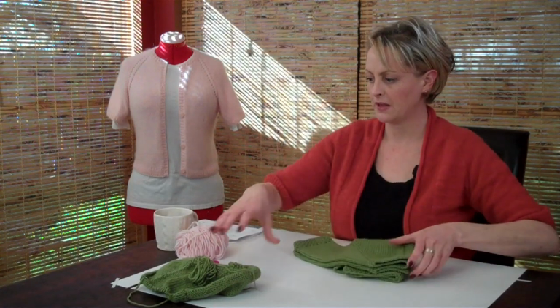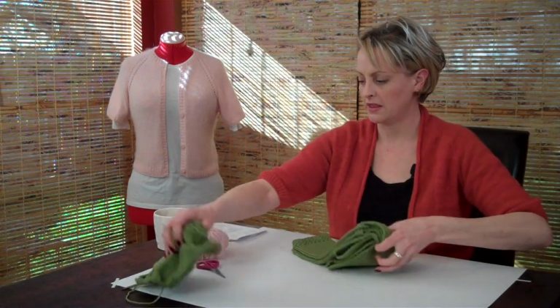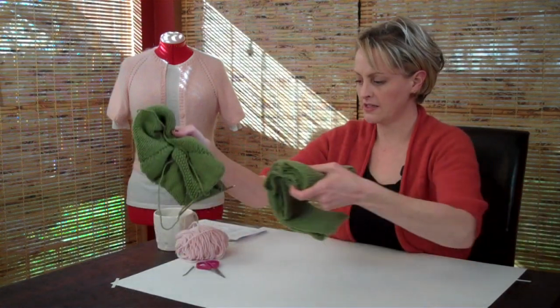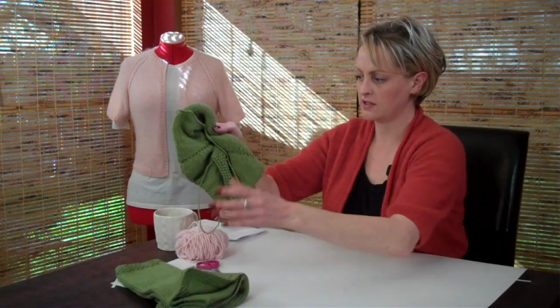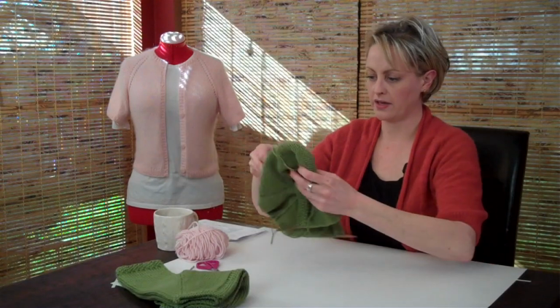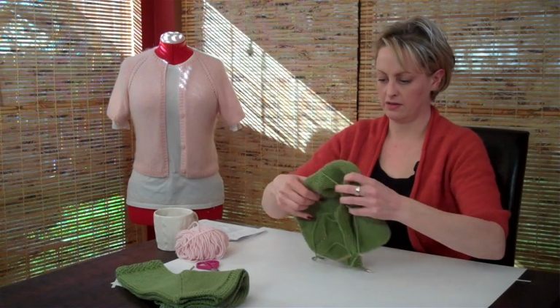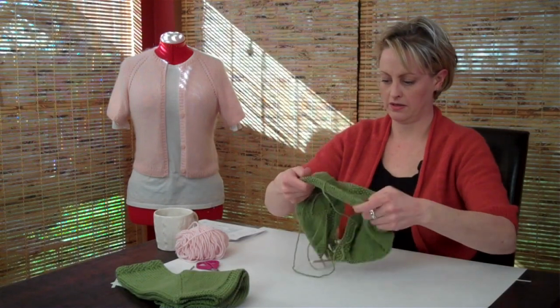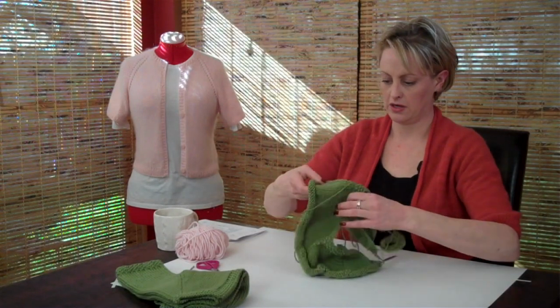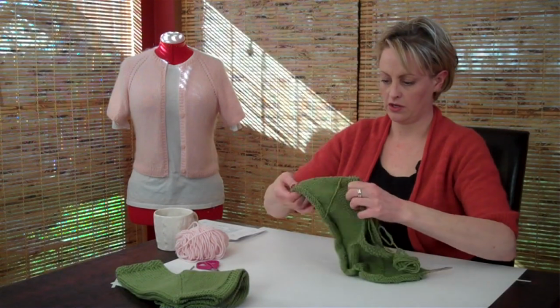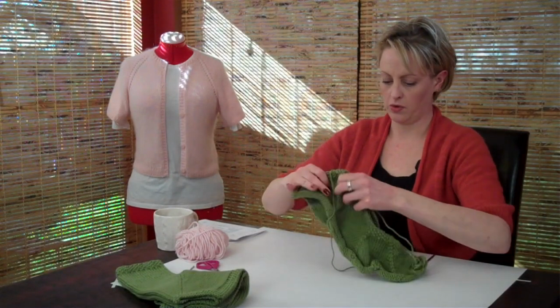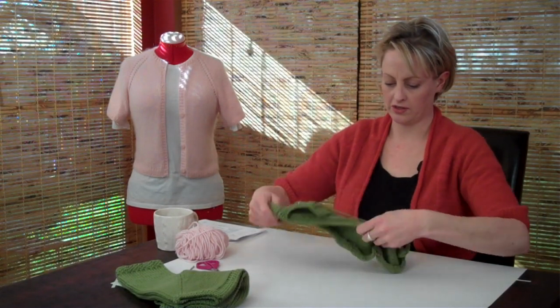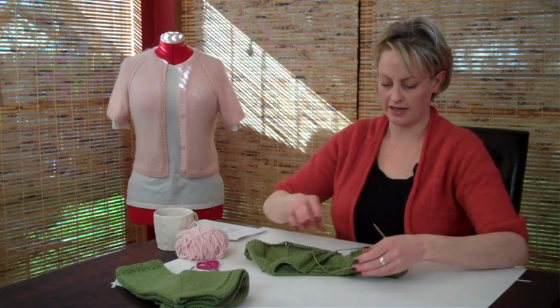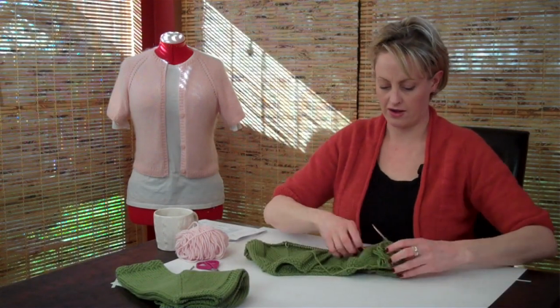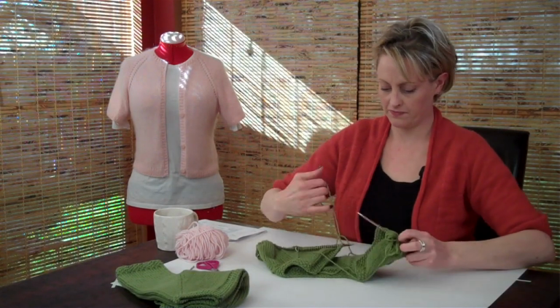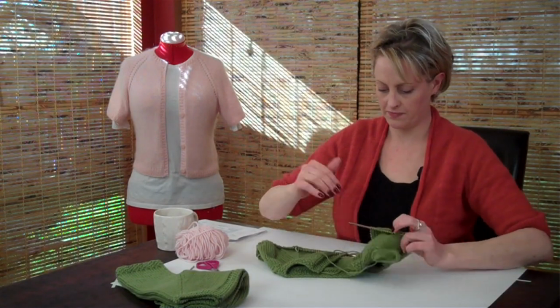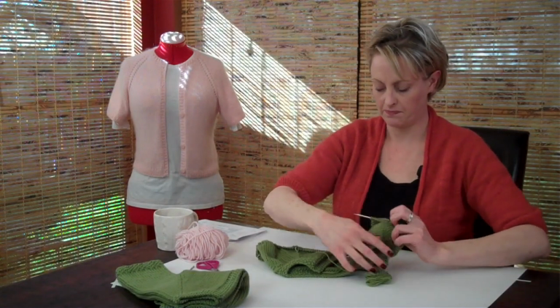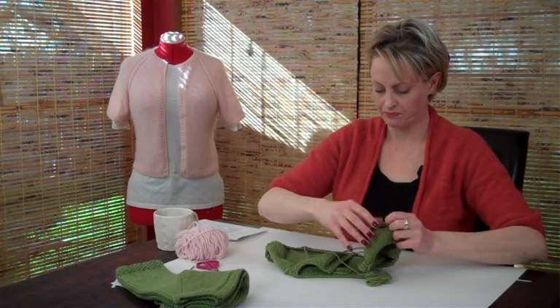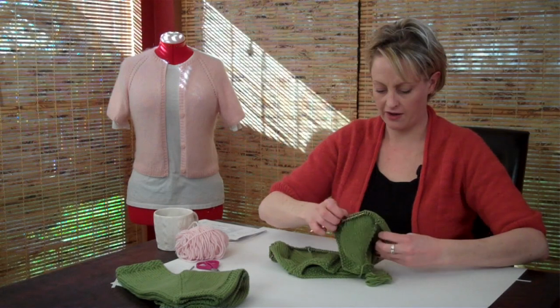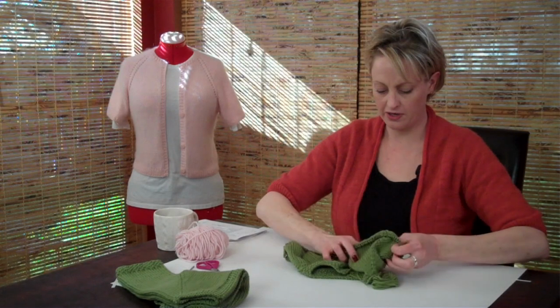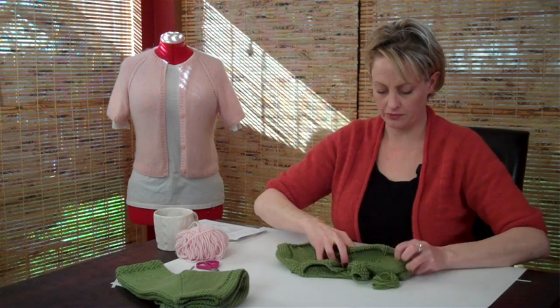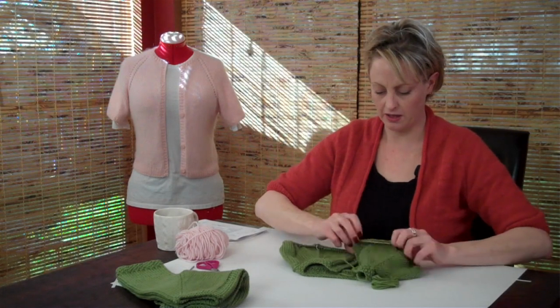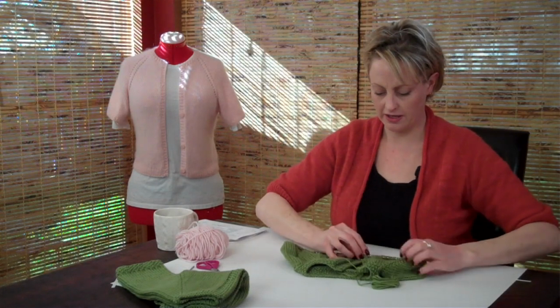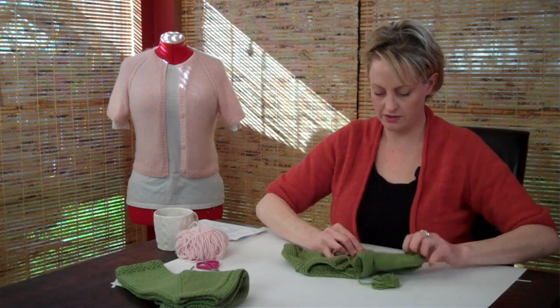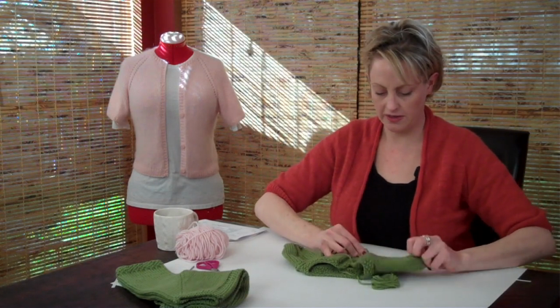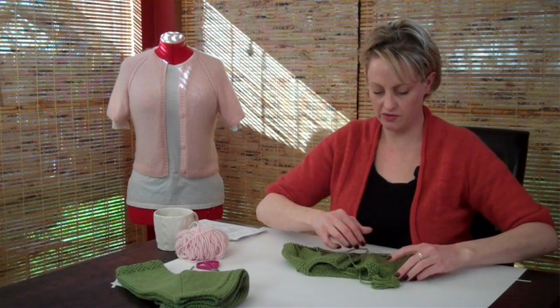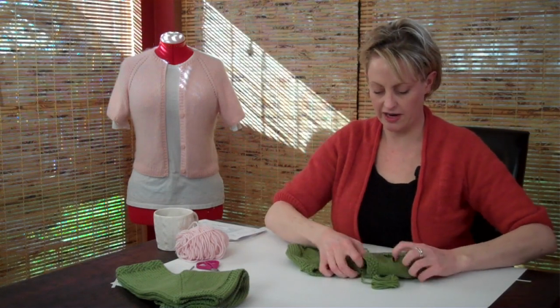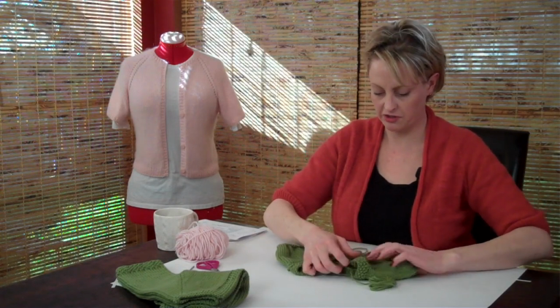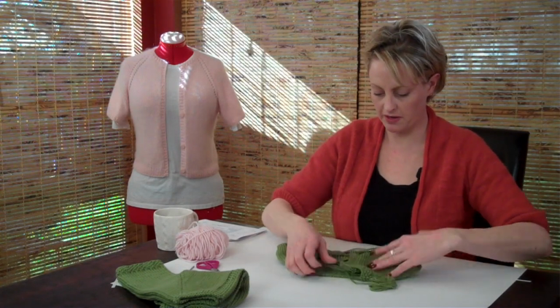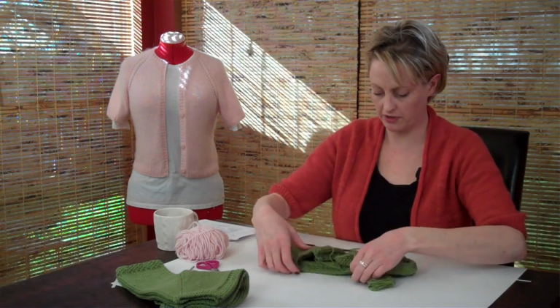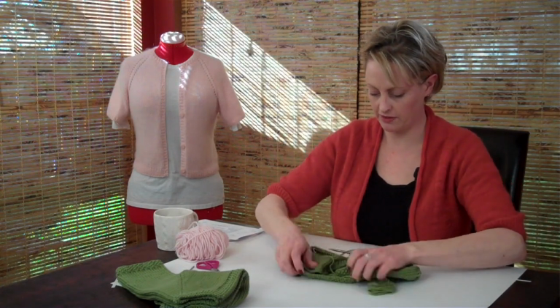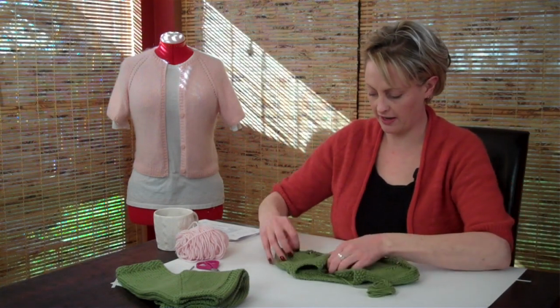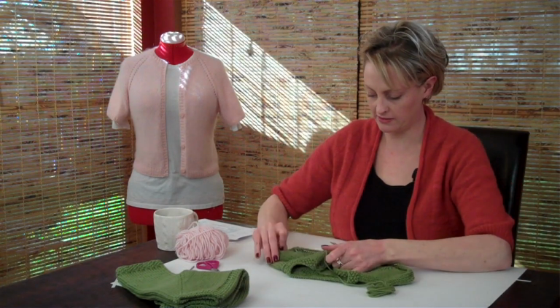This is what your work looks like now. I've put it on really long needles so that we could stretch it out as much as possible and have a look at it.